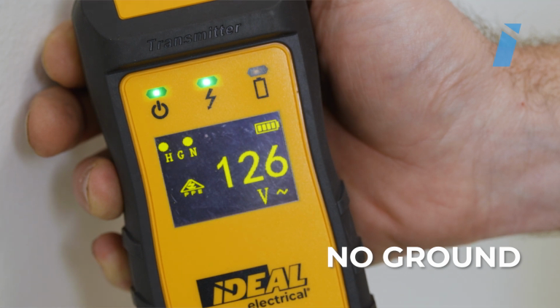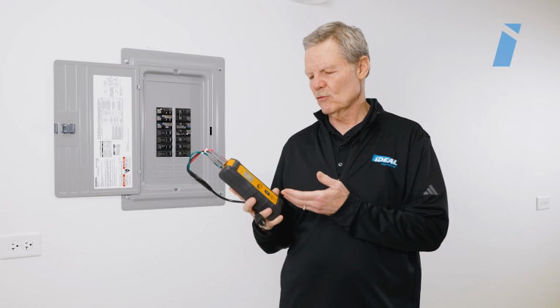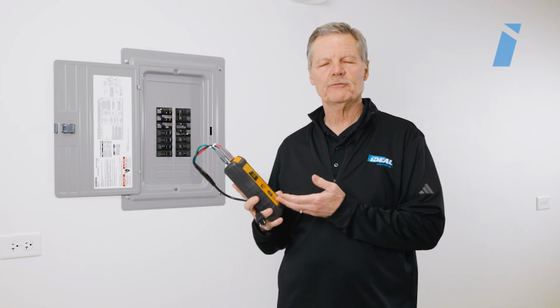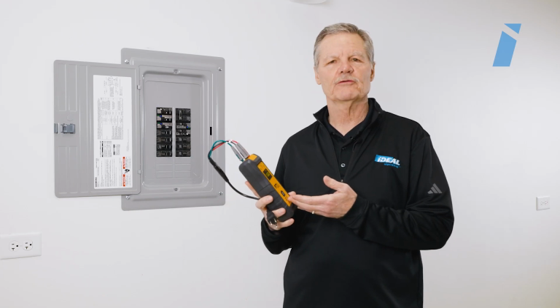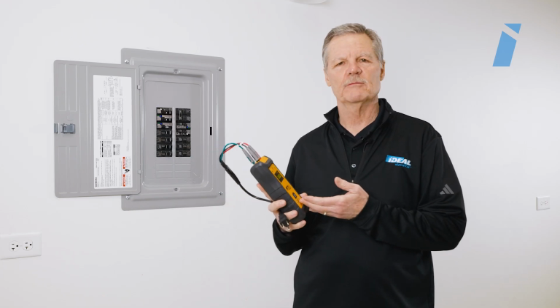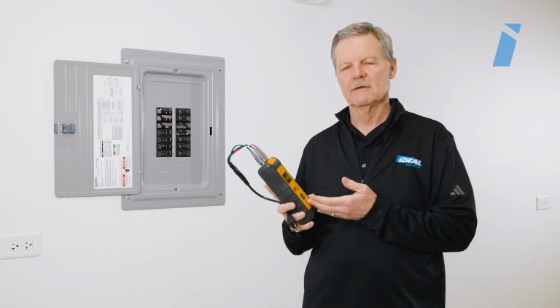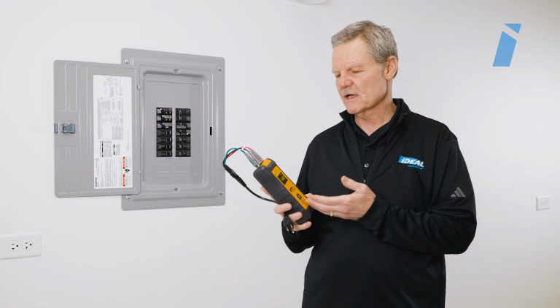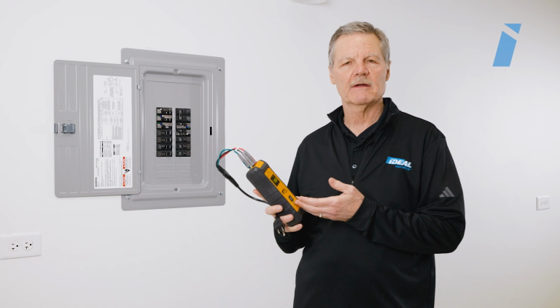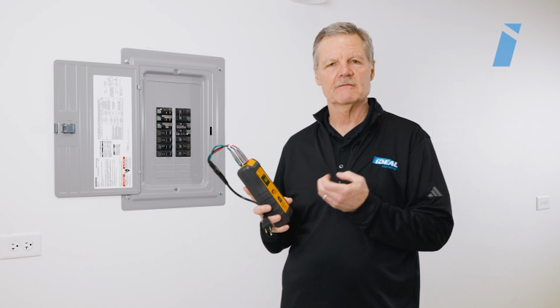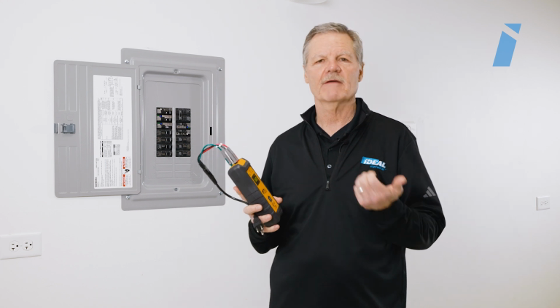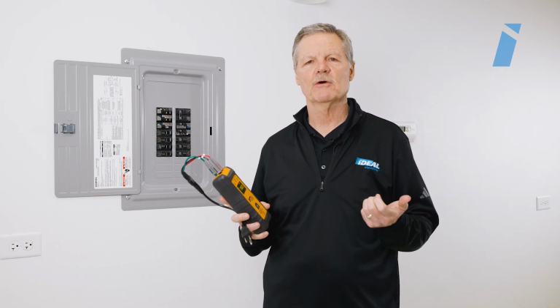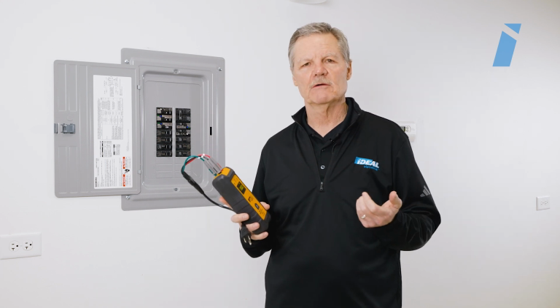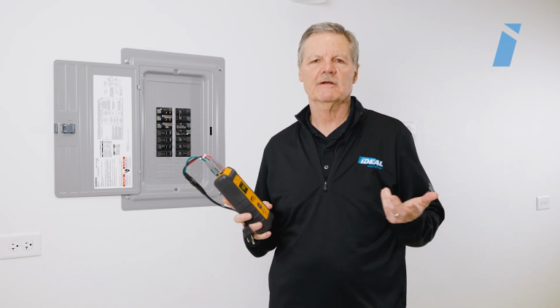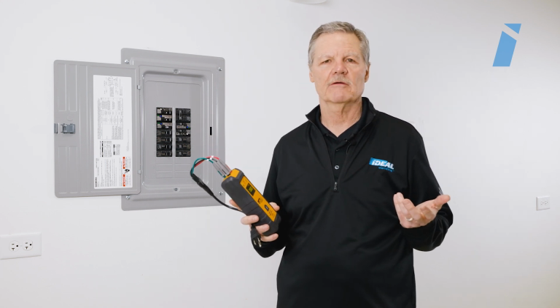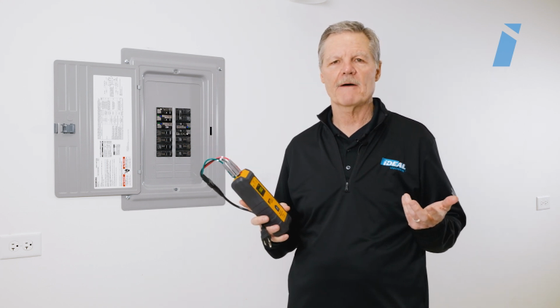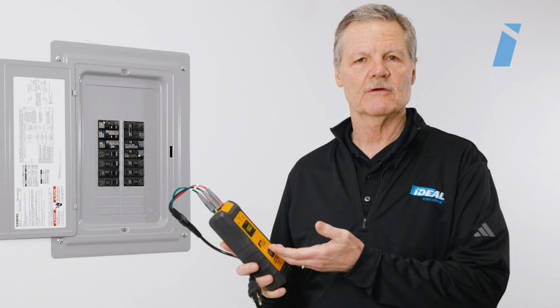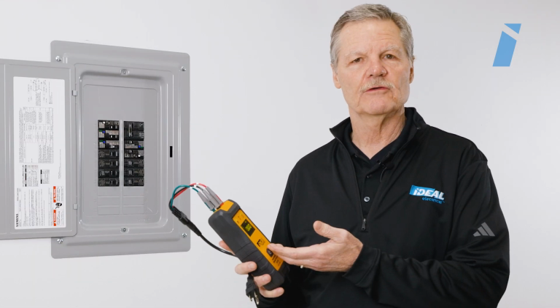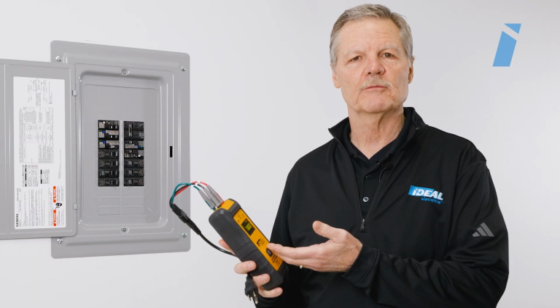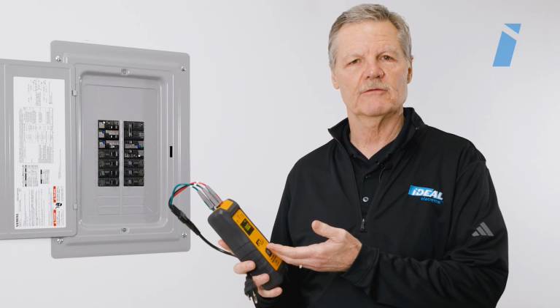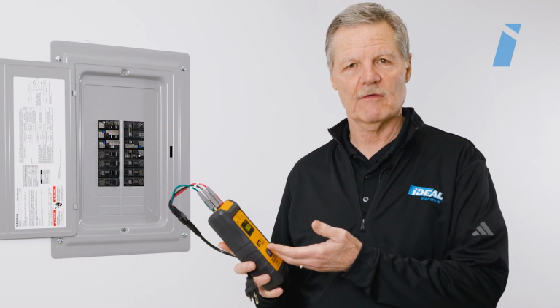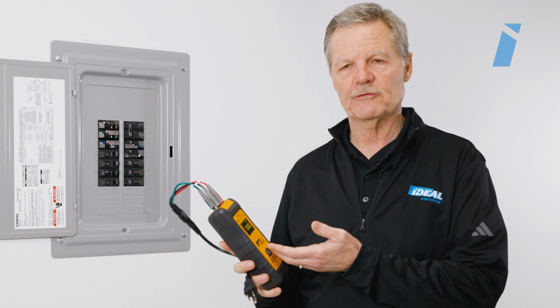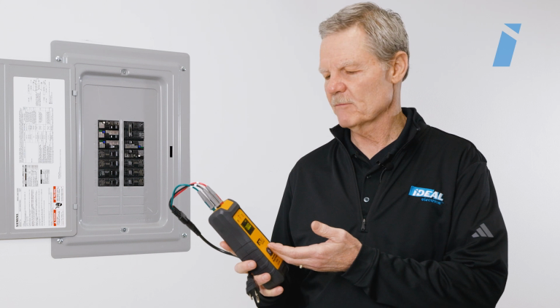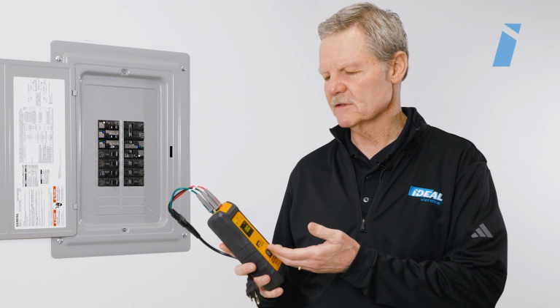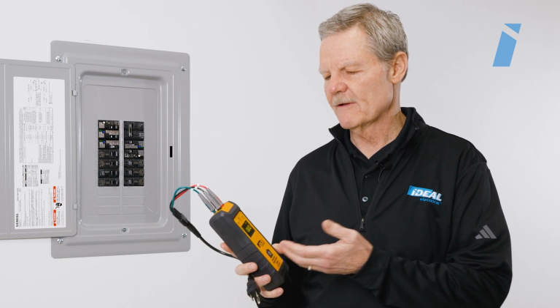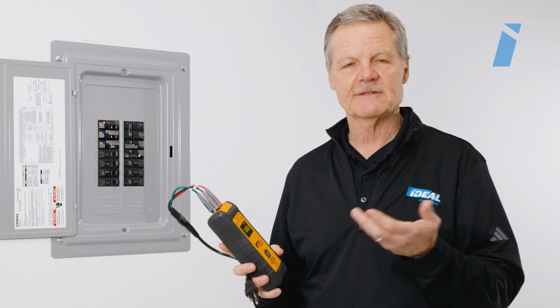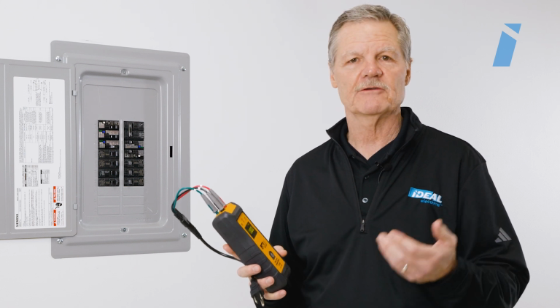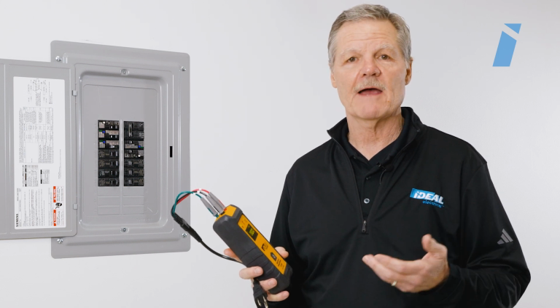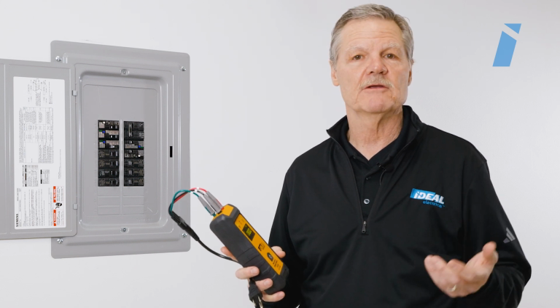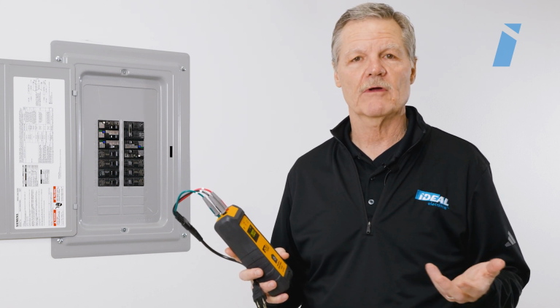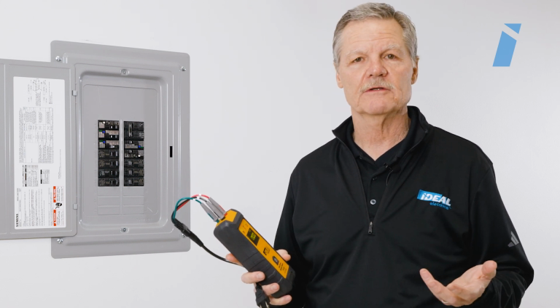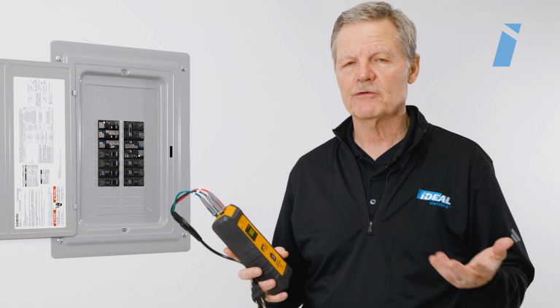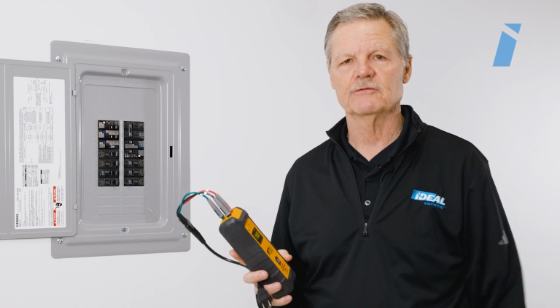With this particular transmitter, what's nice about it is you don't have to bring a multimeter or plug tester on the job. You can use this transmitter to provide those same capabilities, saving you some time and making you more productive on the job while you're troubleshooting.